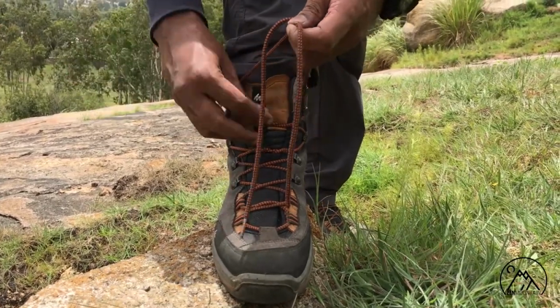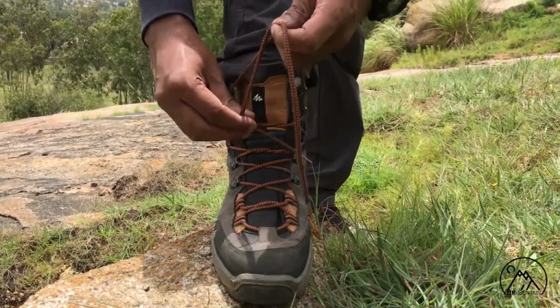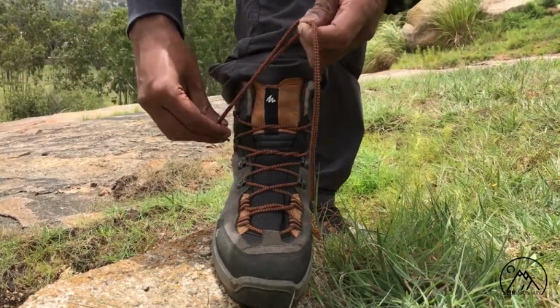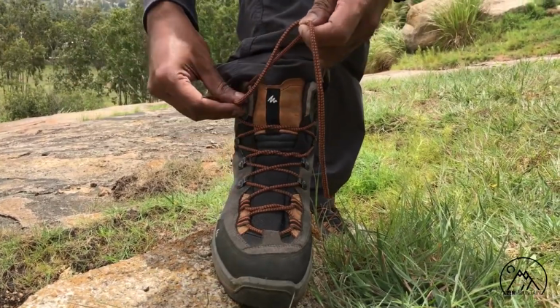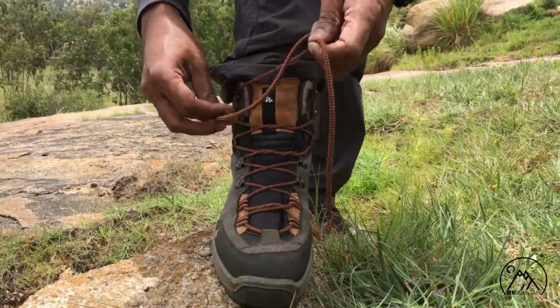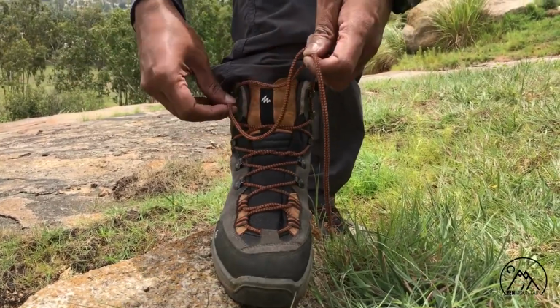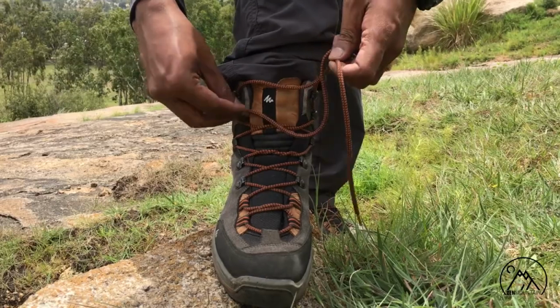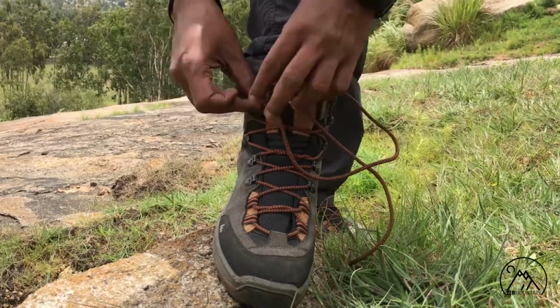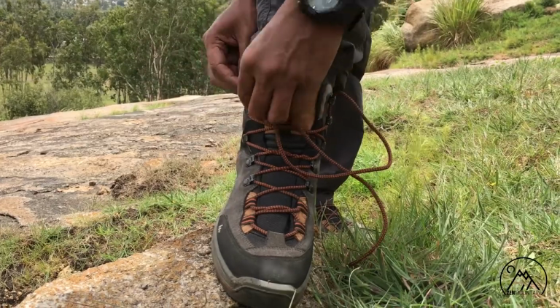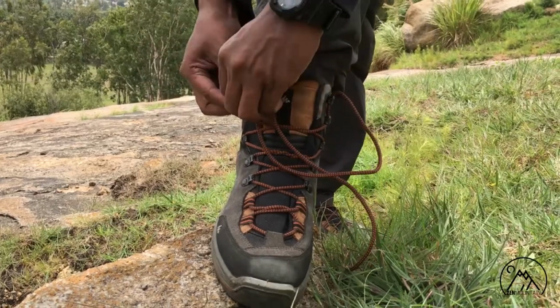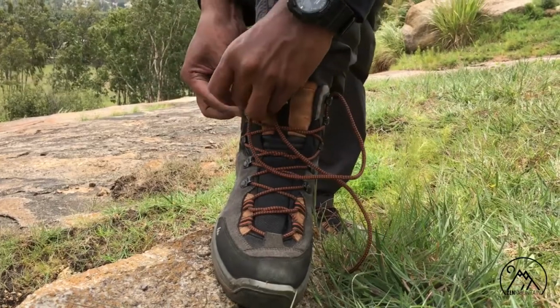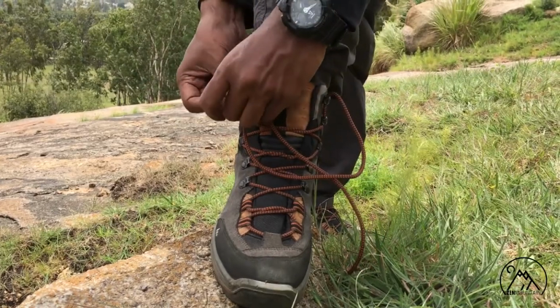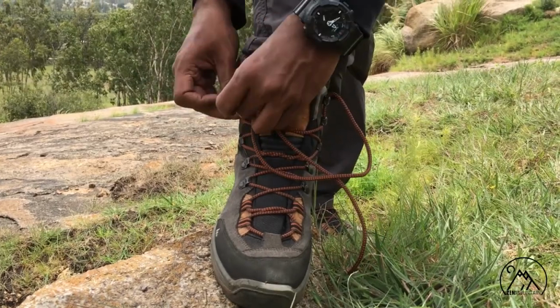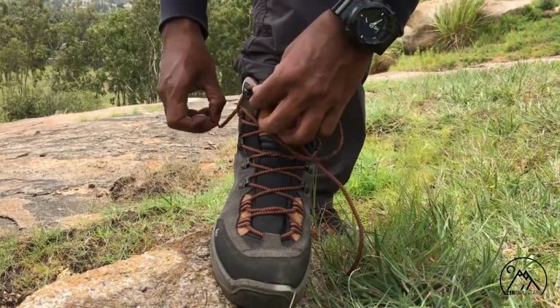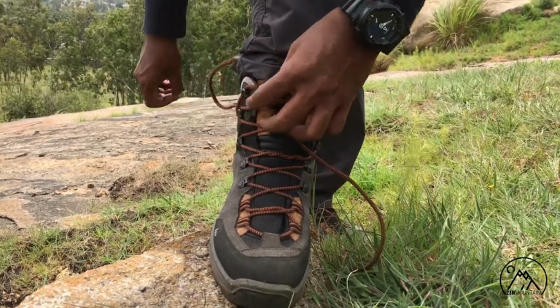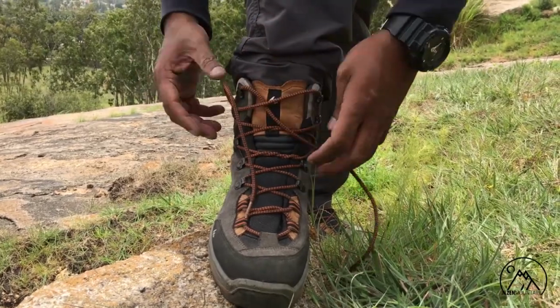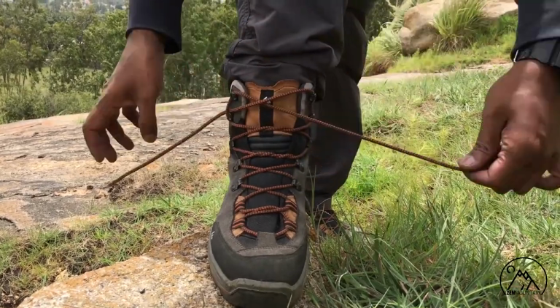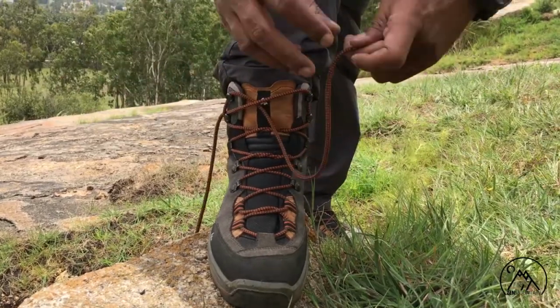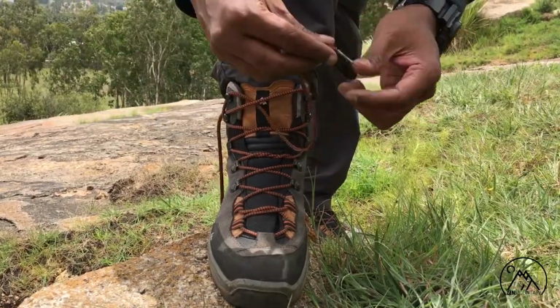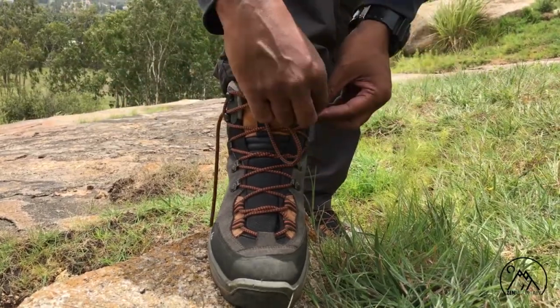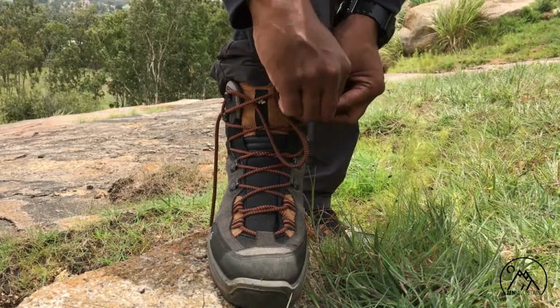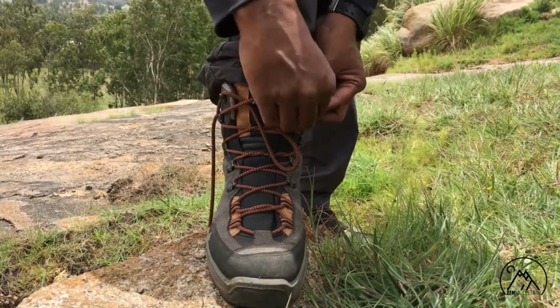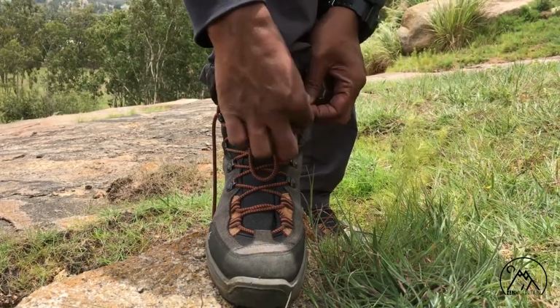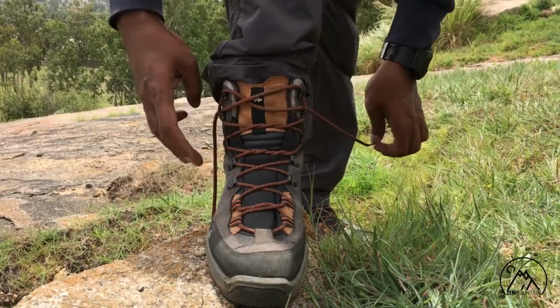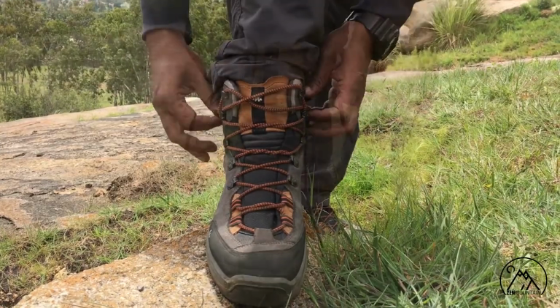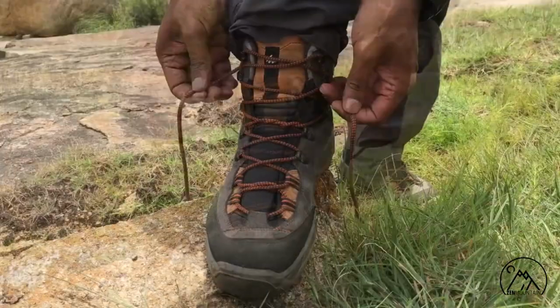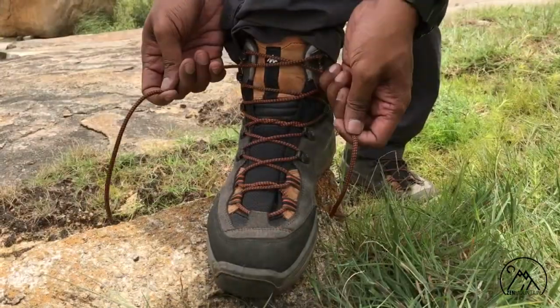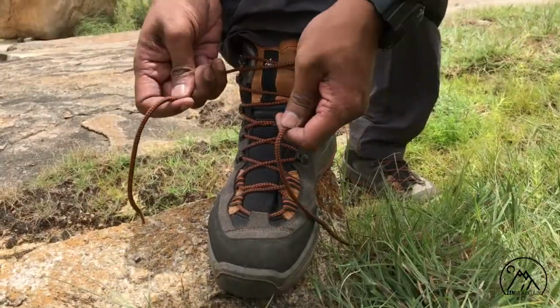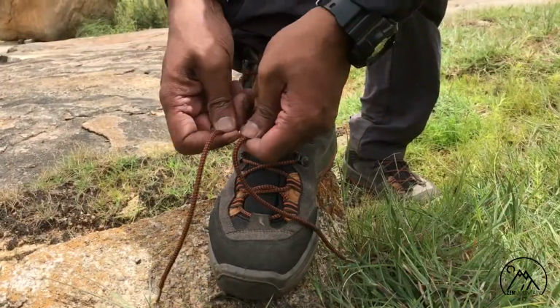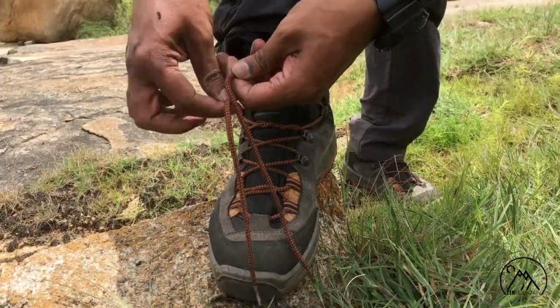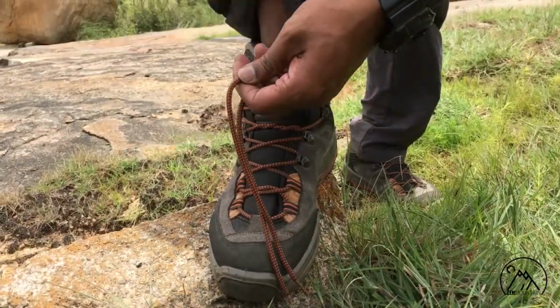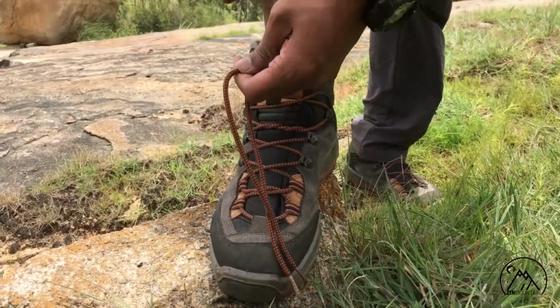Then cross the laces to the opposite side below the vertical lace and make a knot. This system secures the ankle support around your ankles and prevents your heel from slipping to the front of the shoe.